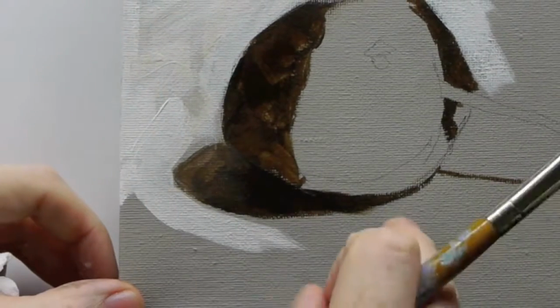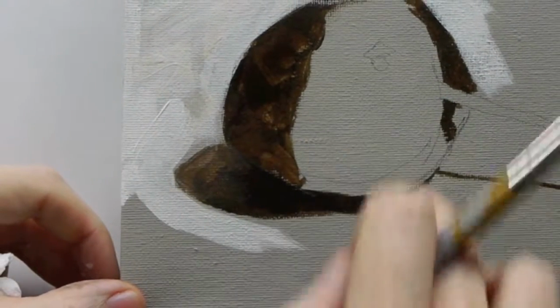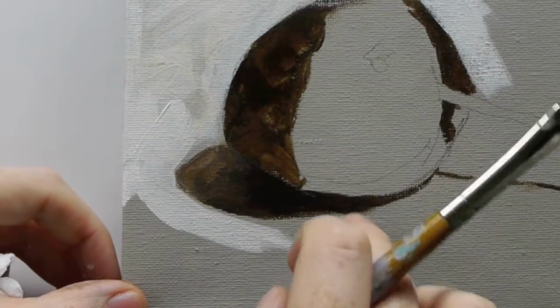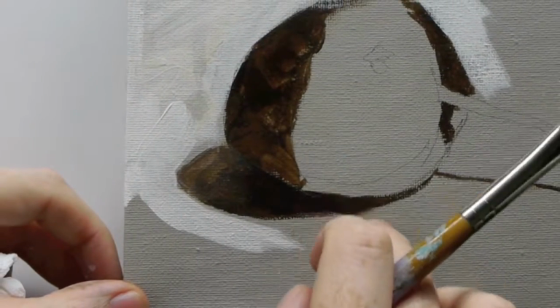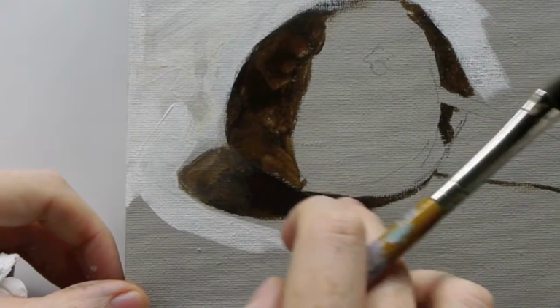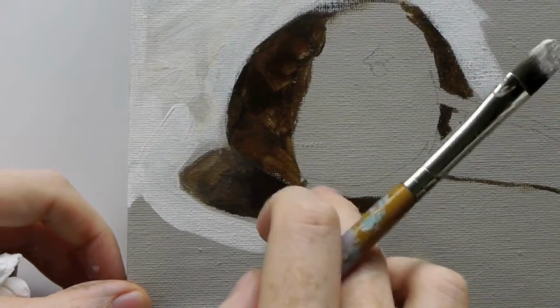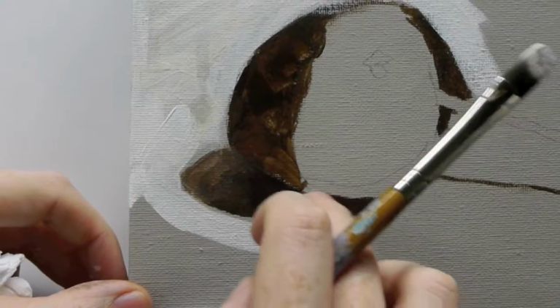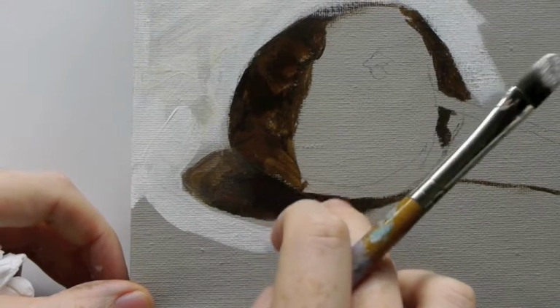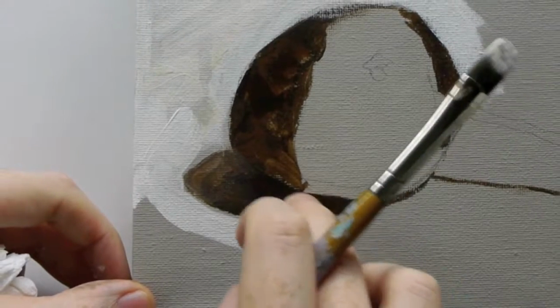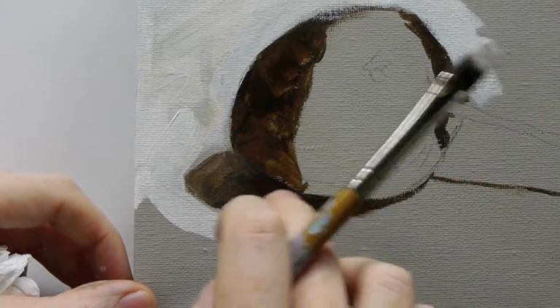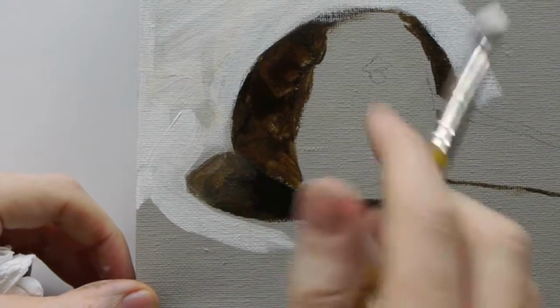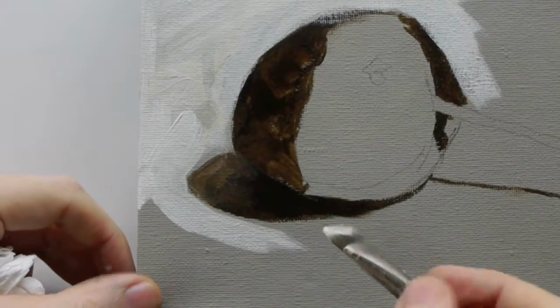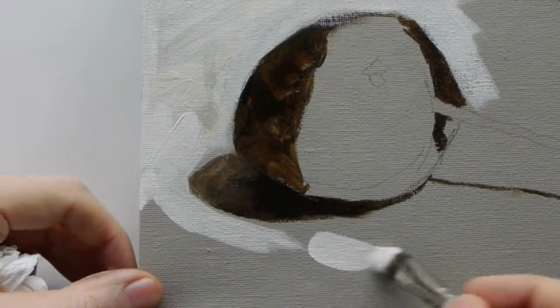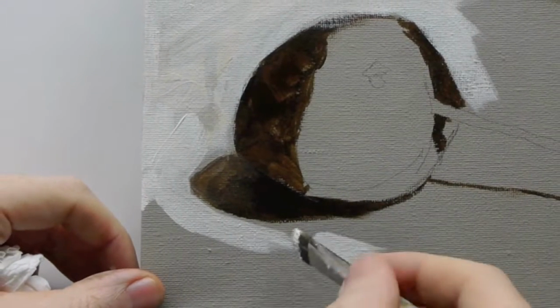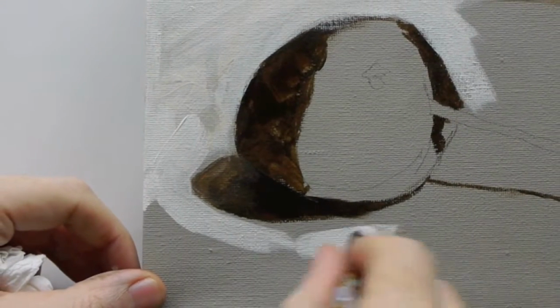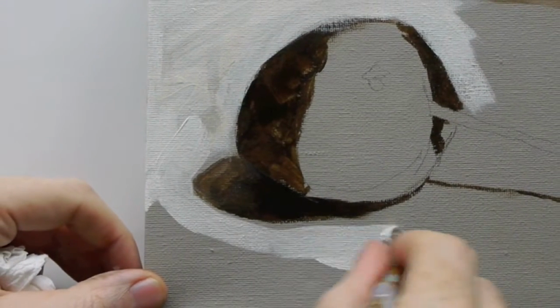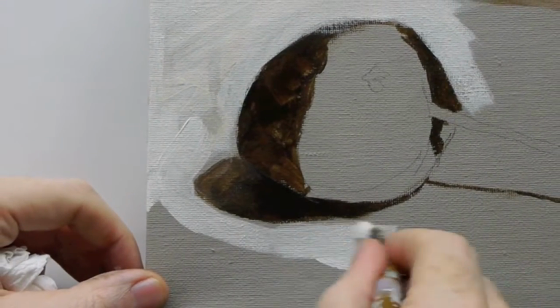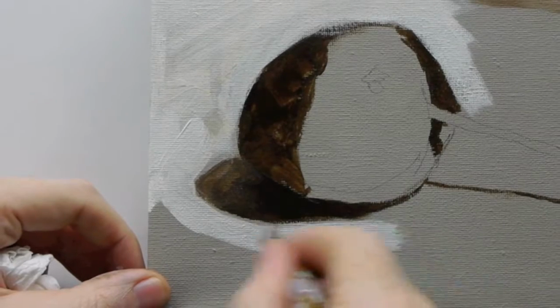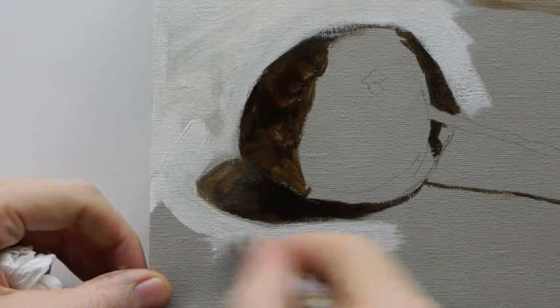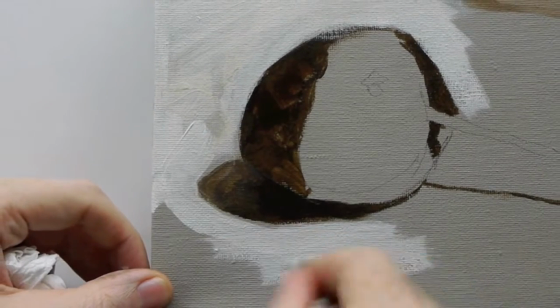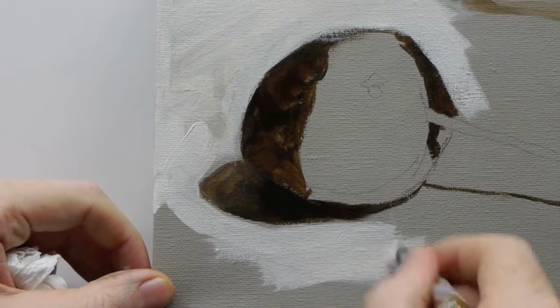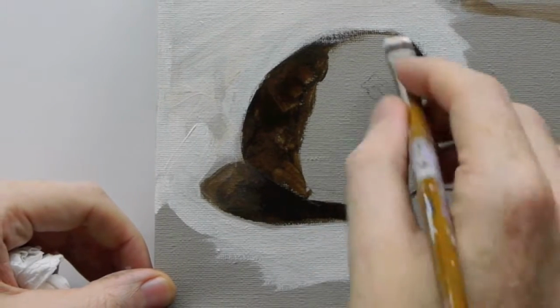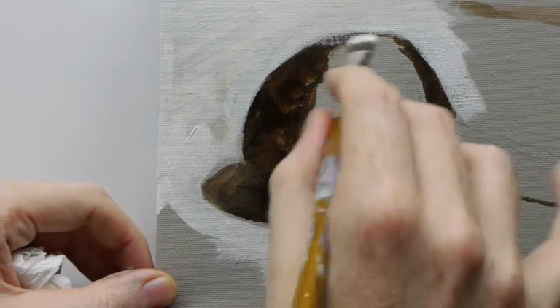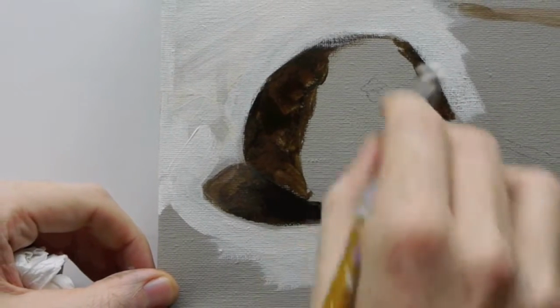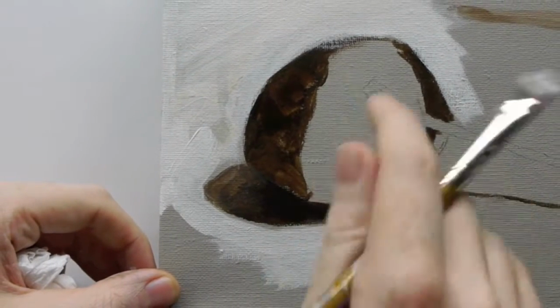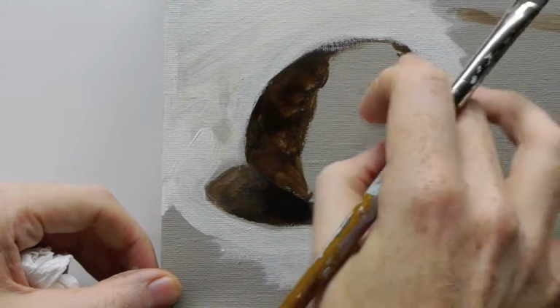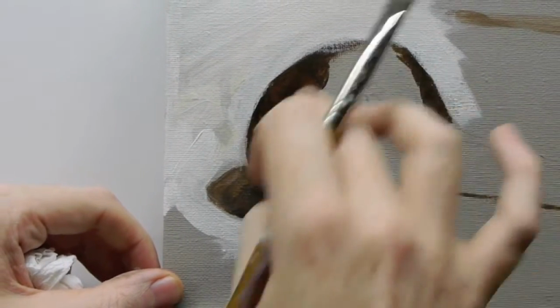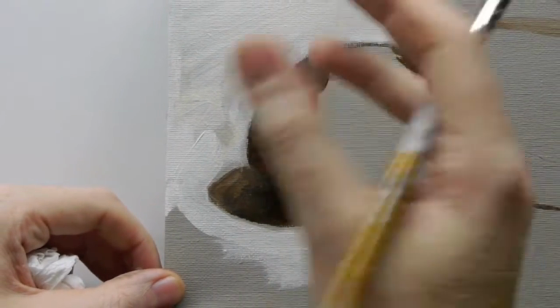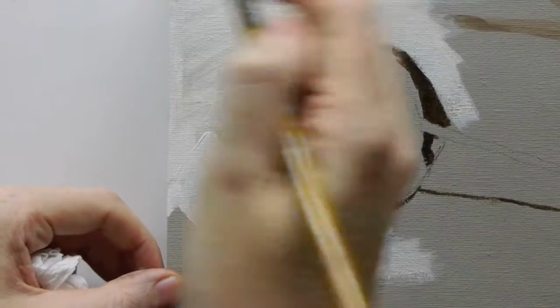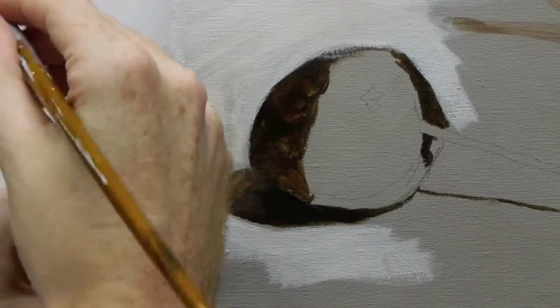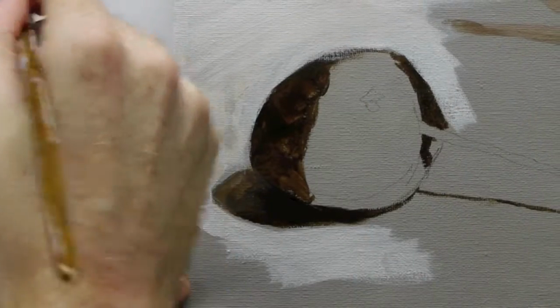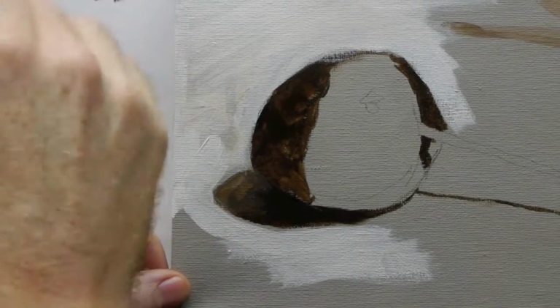Now you notice how this didn't really look that dark before with the burnt umber, but as soon as you start to put a white next to it, it makes it a lot darker and you start to get this form of the cherry coming out in front of us.